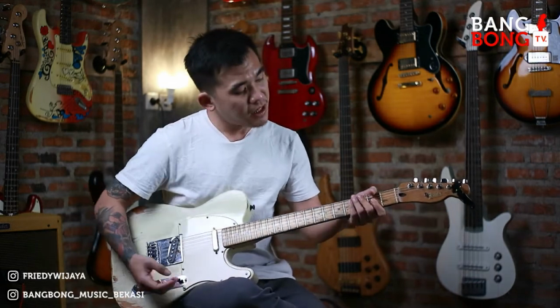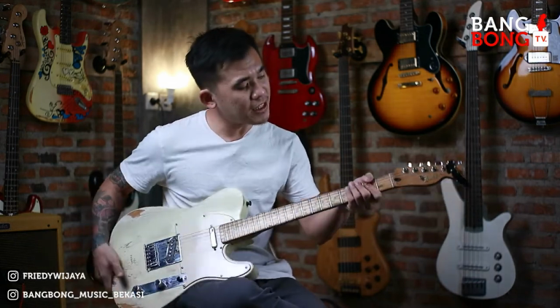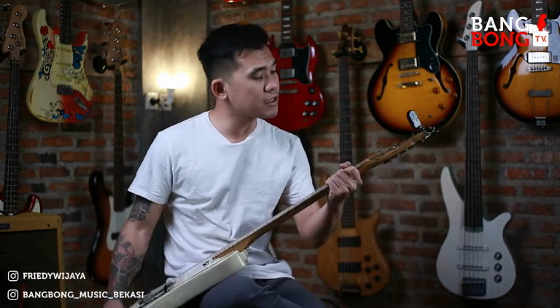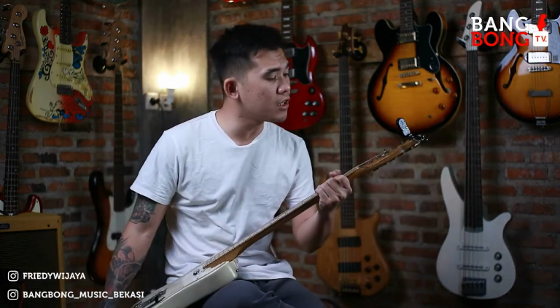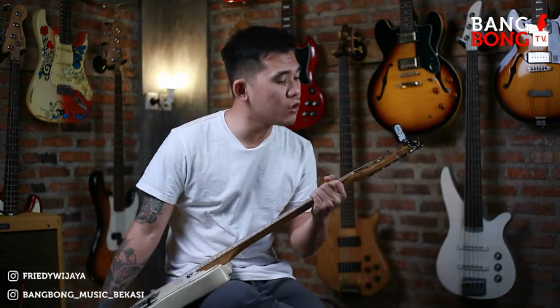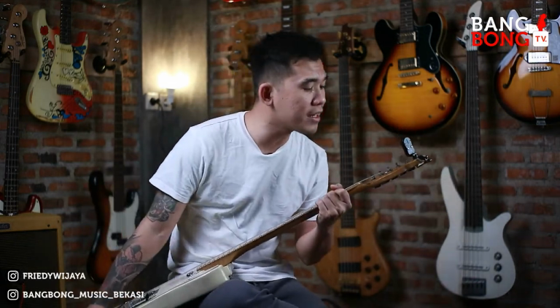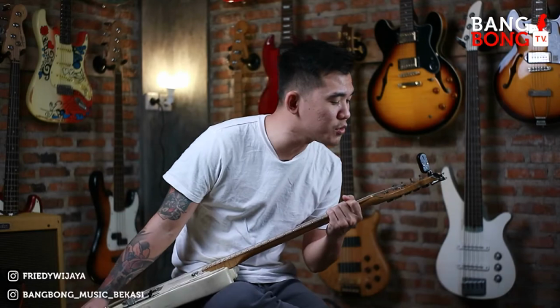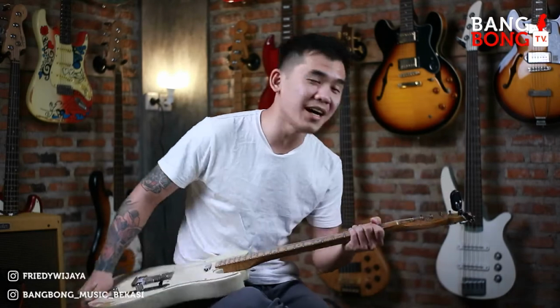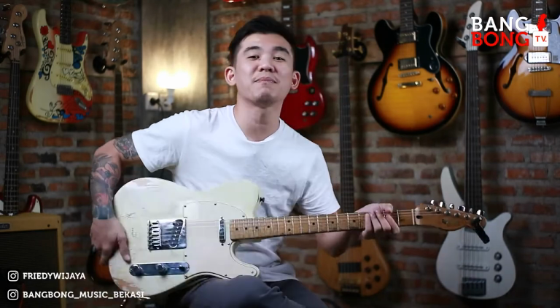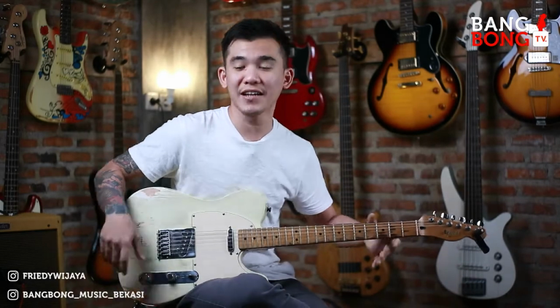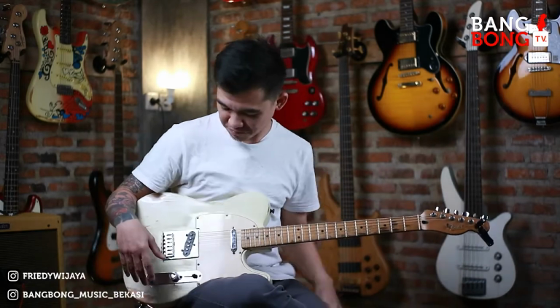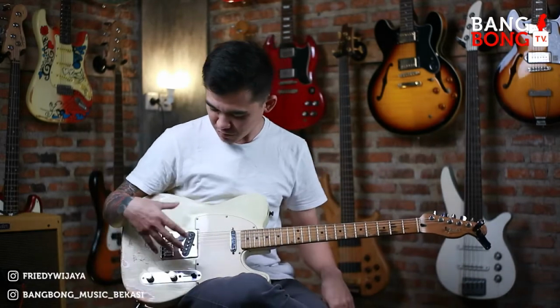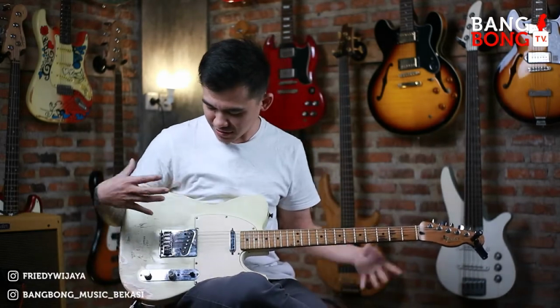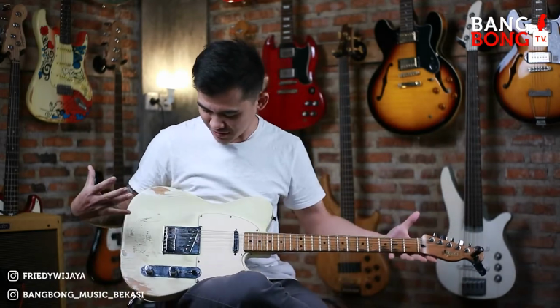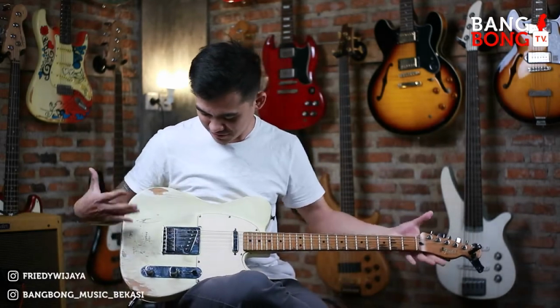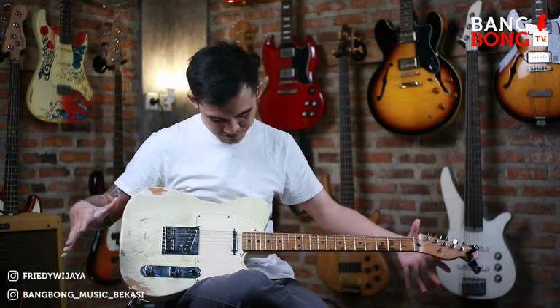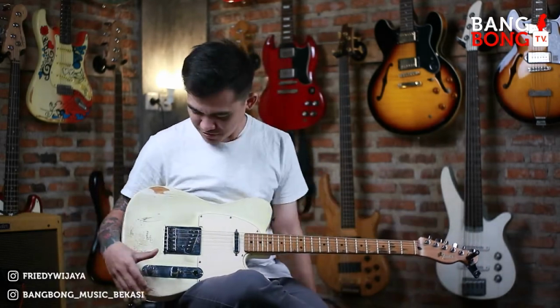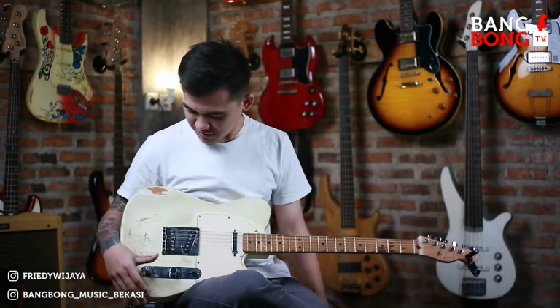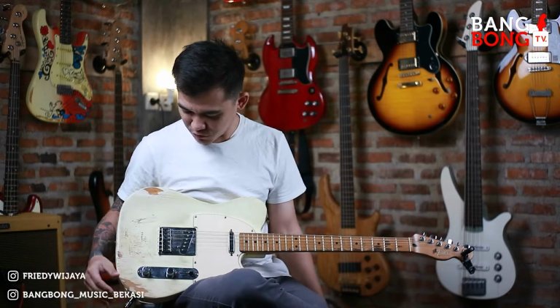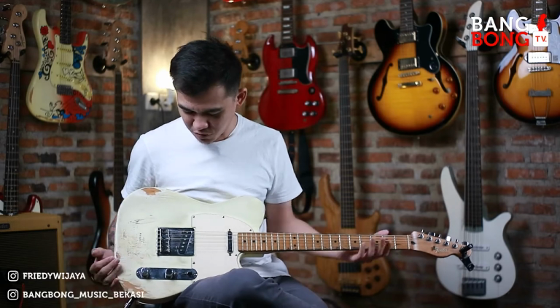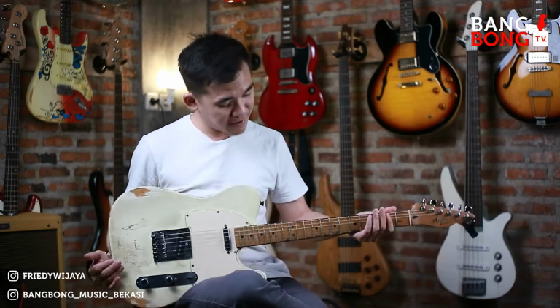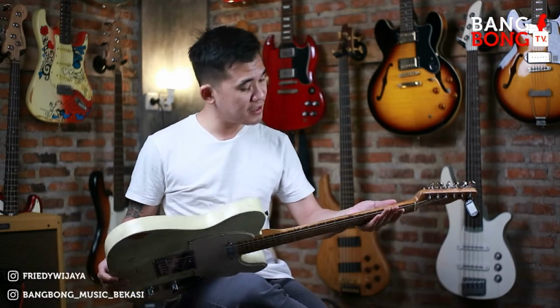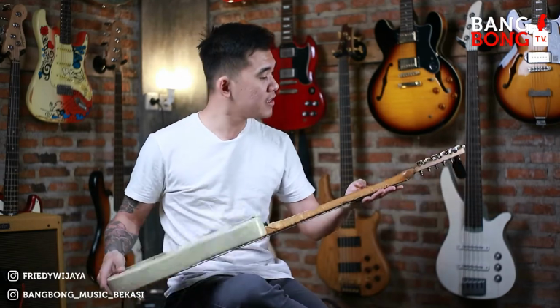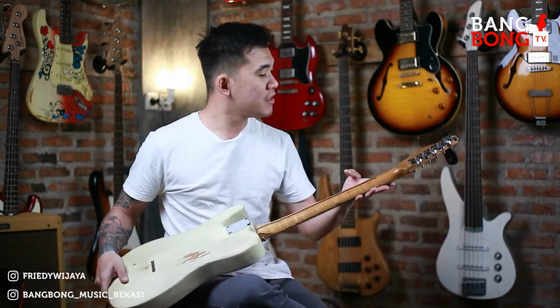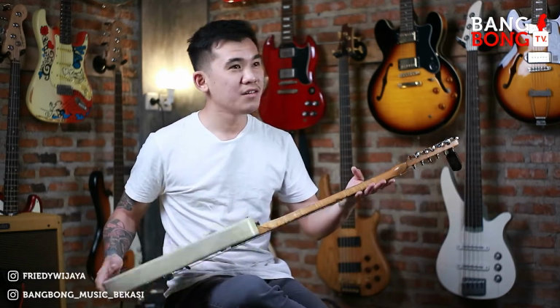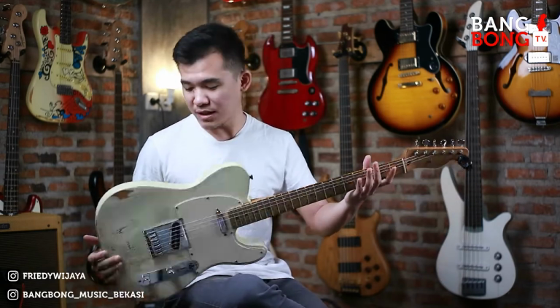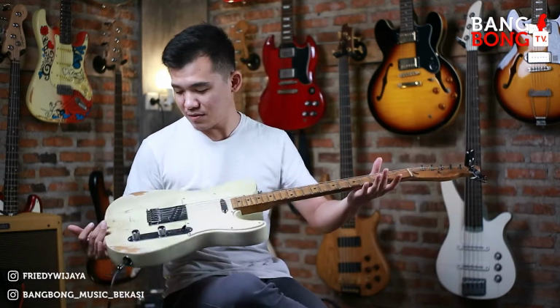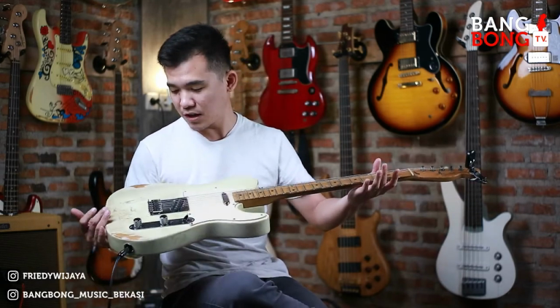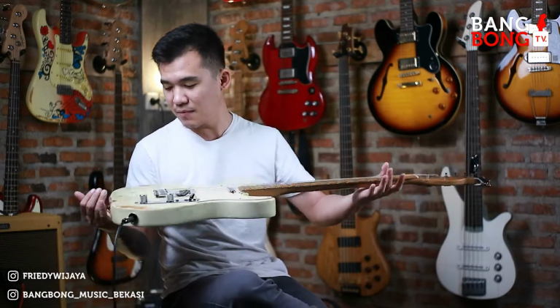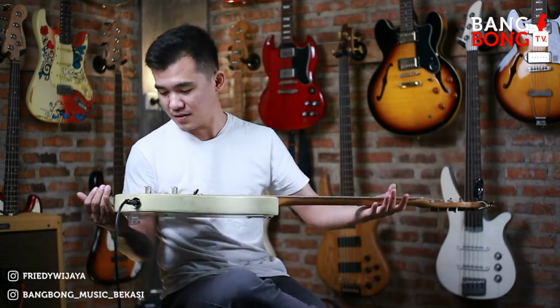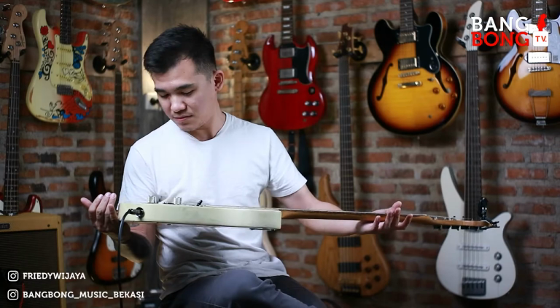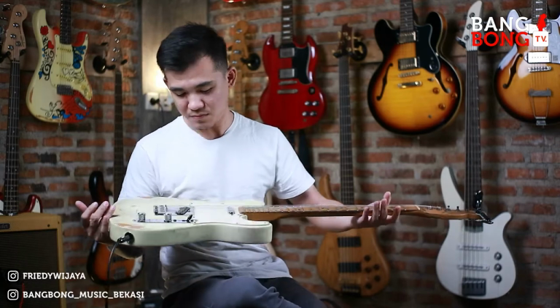Ini Made in Mexico tahun 2003. Maple Neck. Warnanya seperti ini, buluk-buluk kayak begini. Kusam banget ya Bang Andi? Iya, kusam nih.